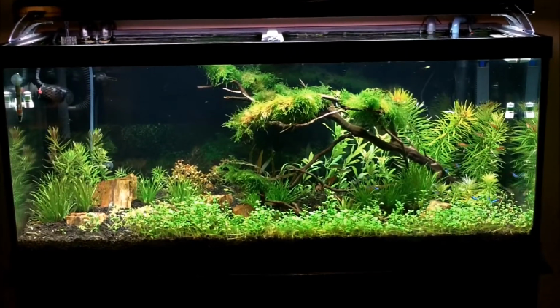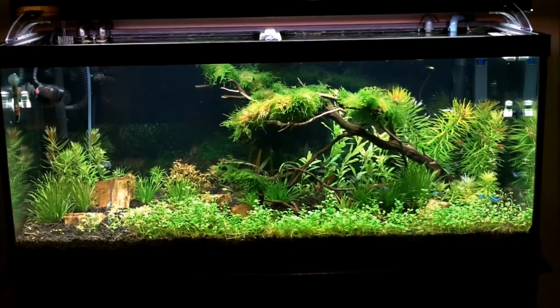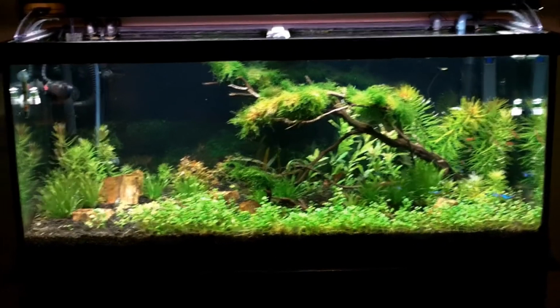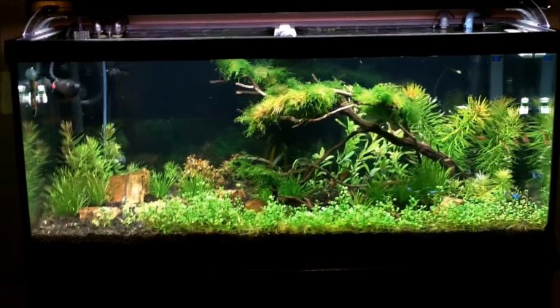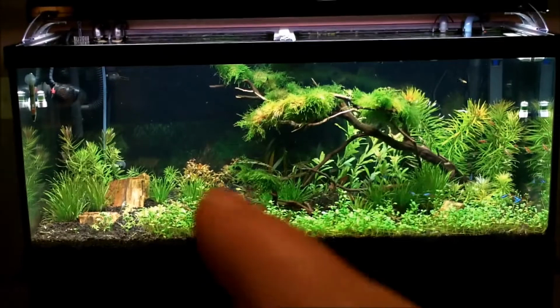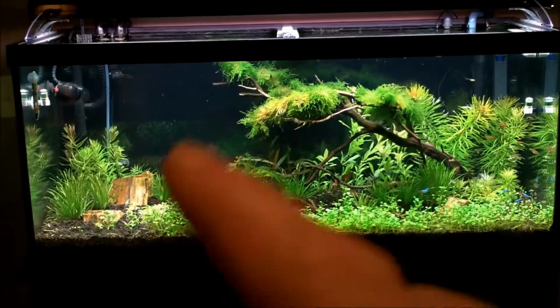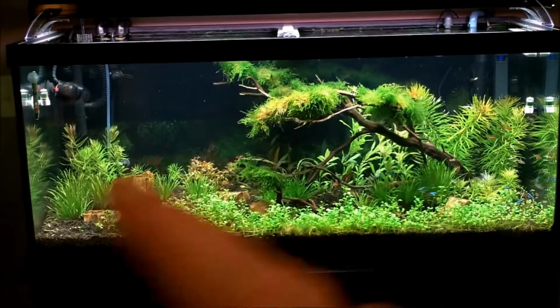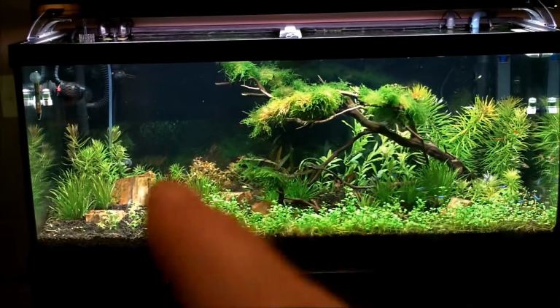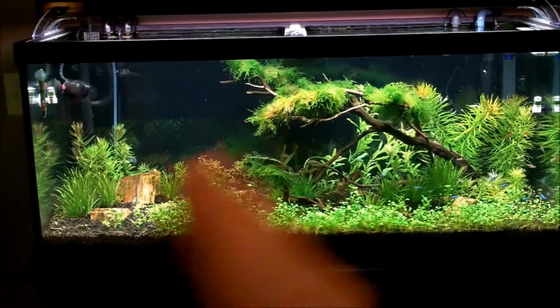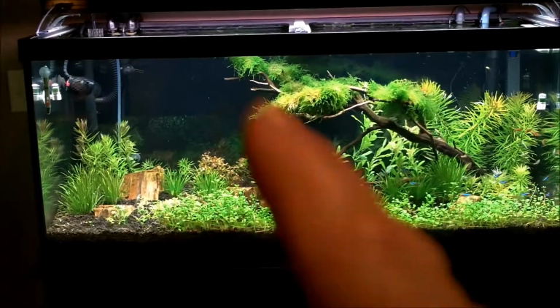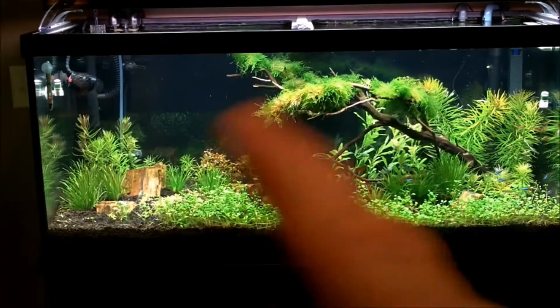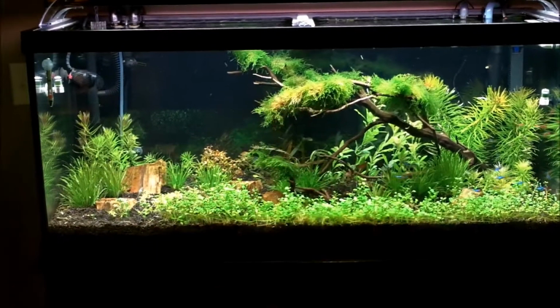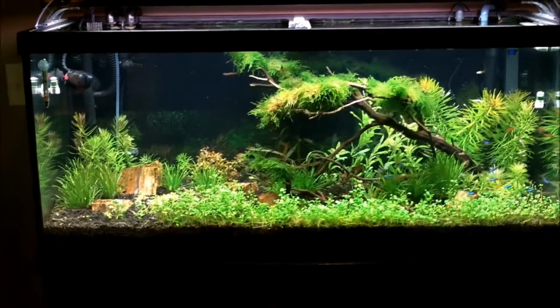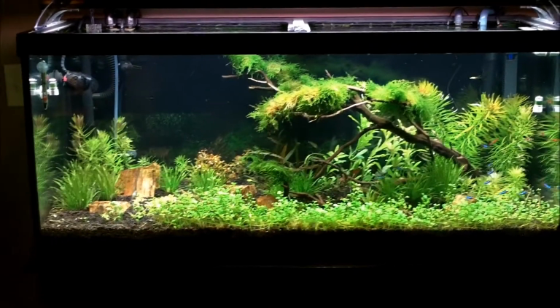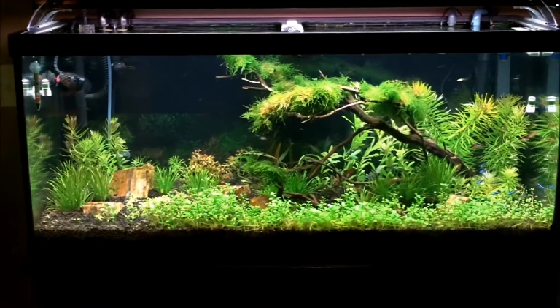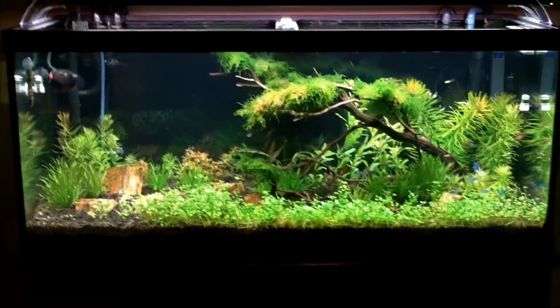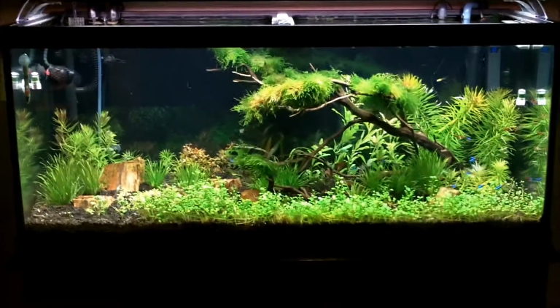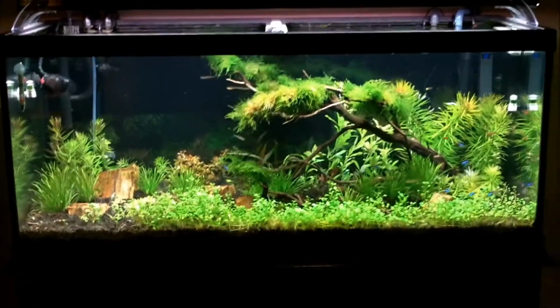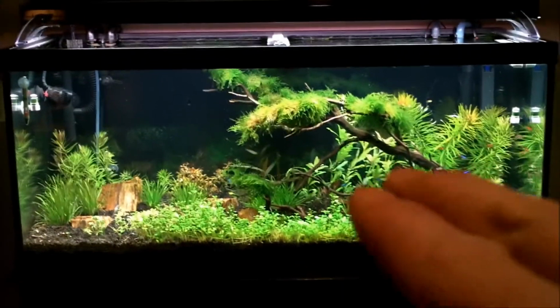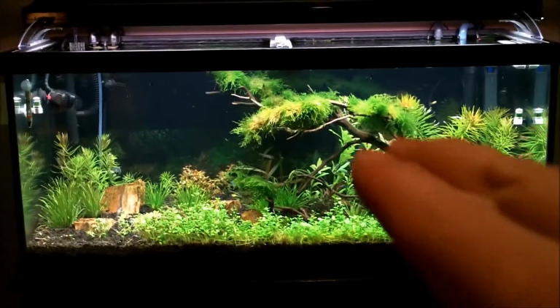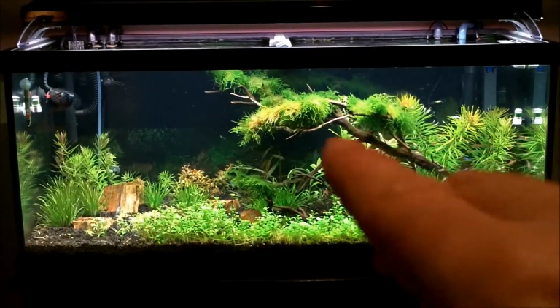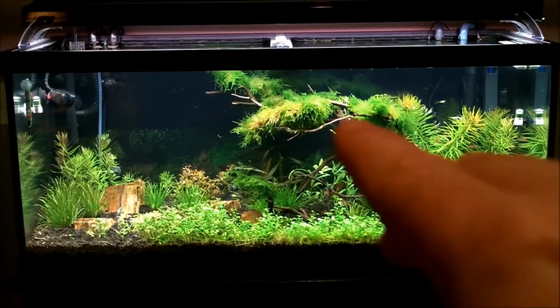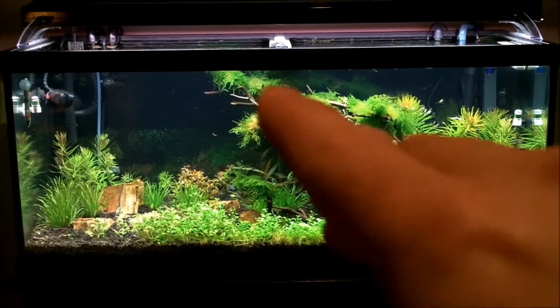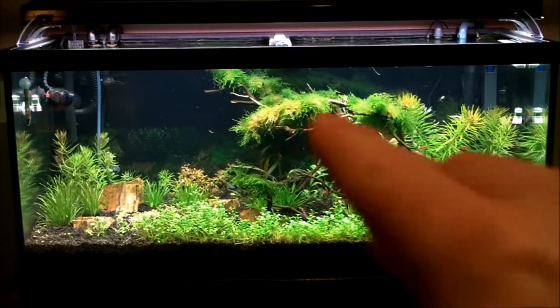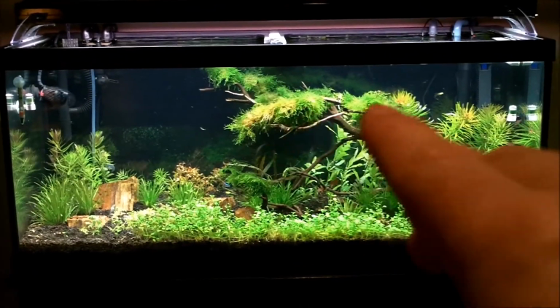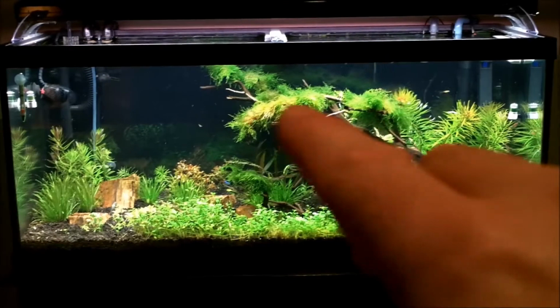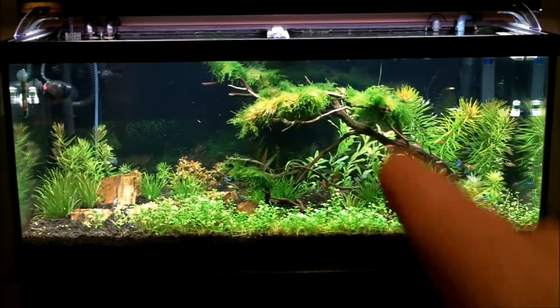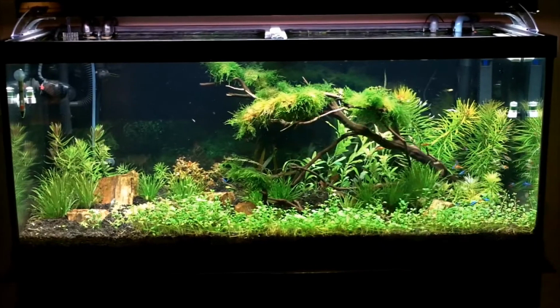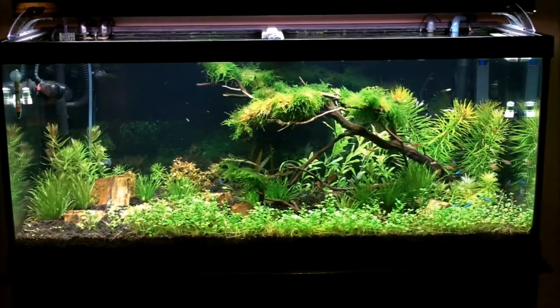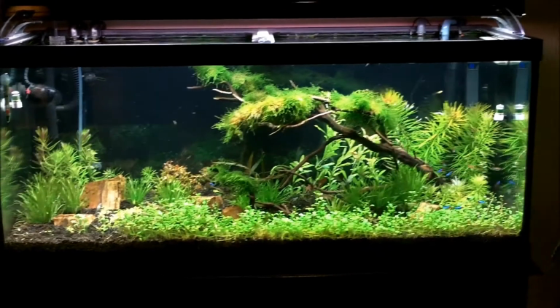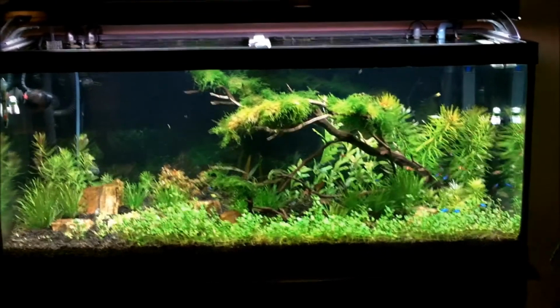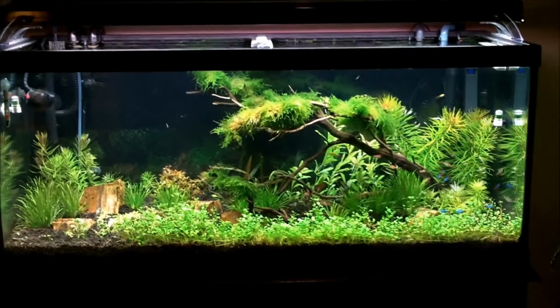Over here on the left side it's a lot more cleaned up now. There's a lot more contrast, a lot more color. I need to pull out a little bit of this Taiwan moss — it's getting a little thick.